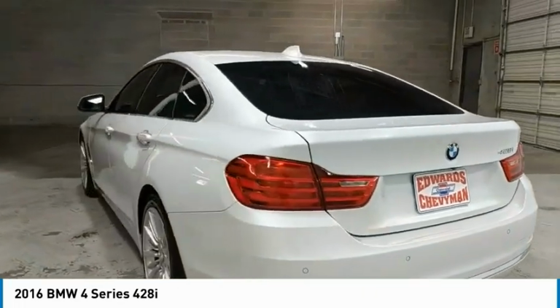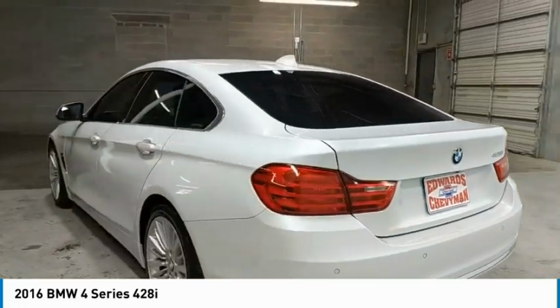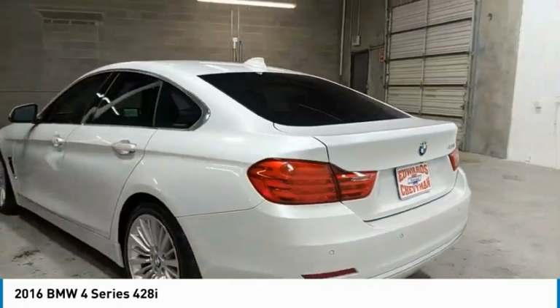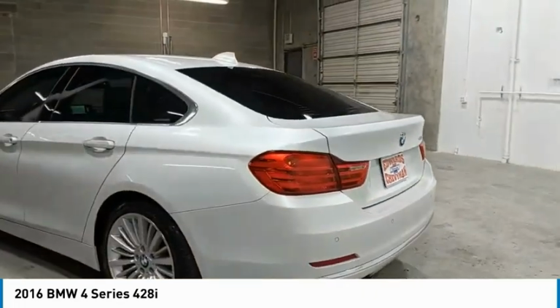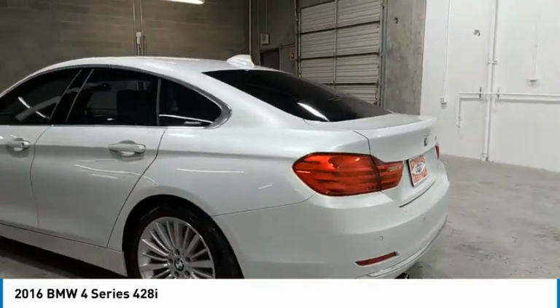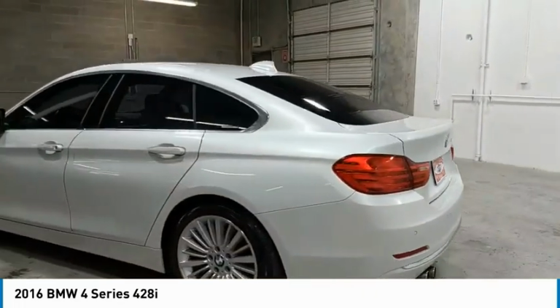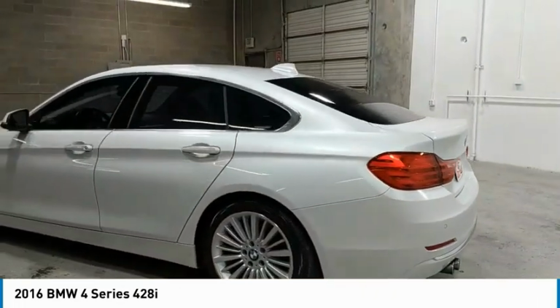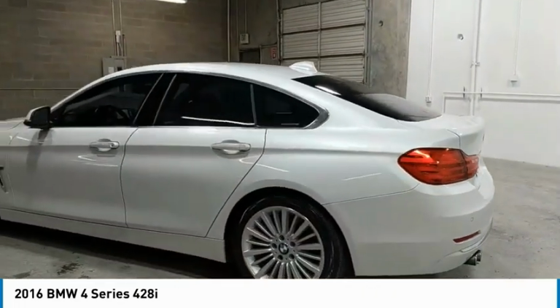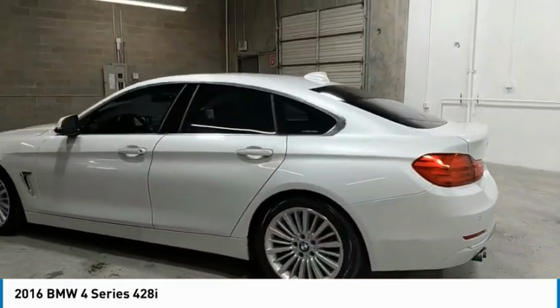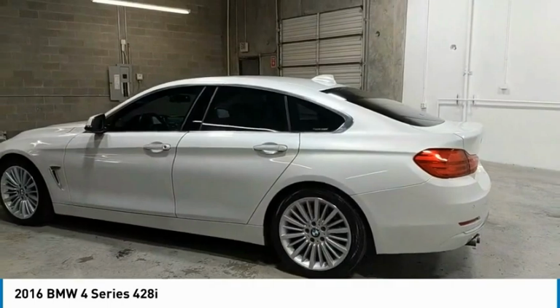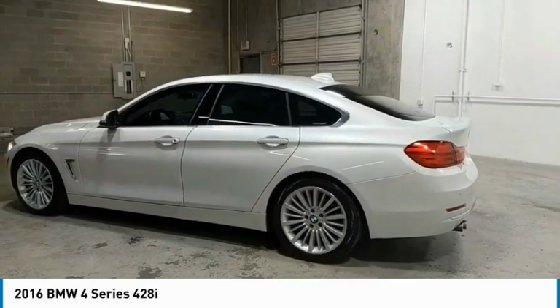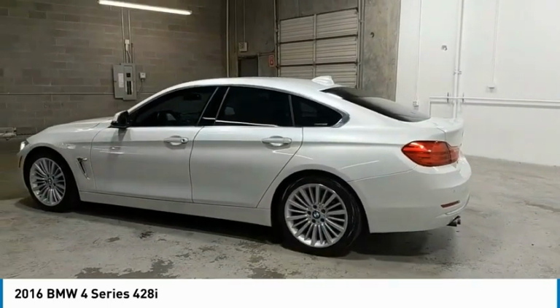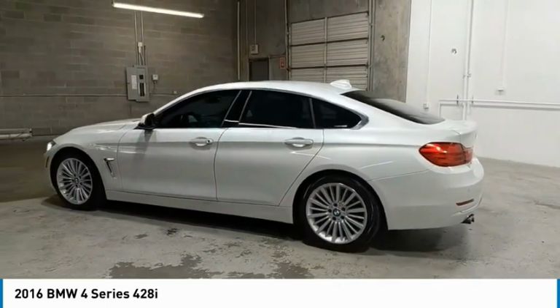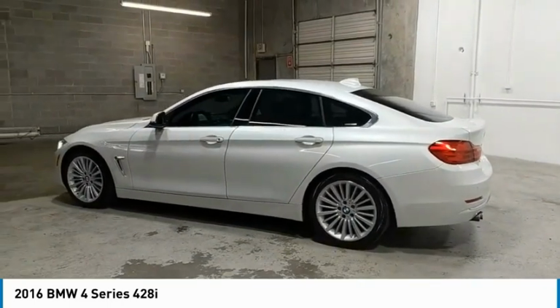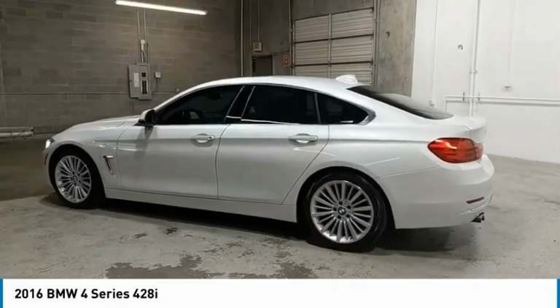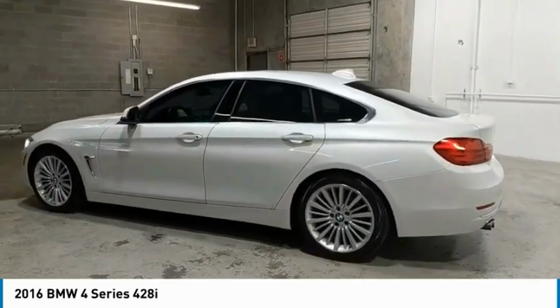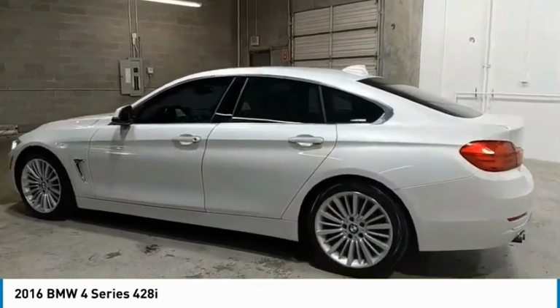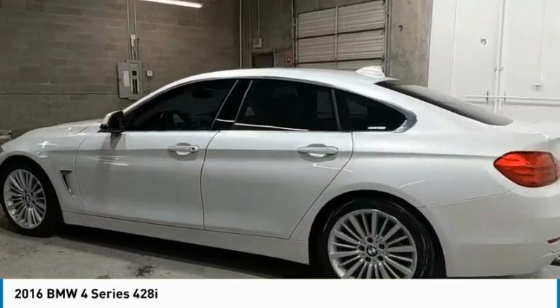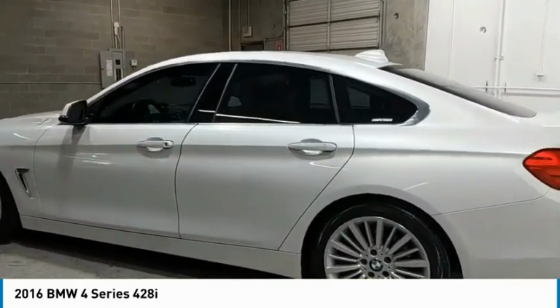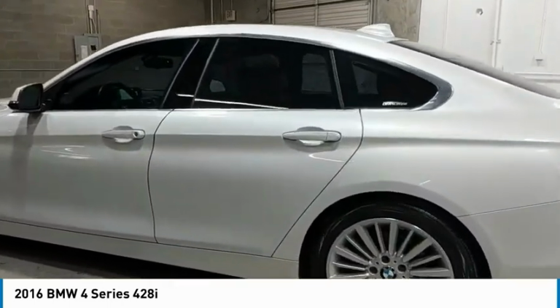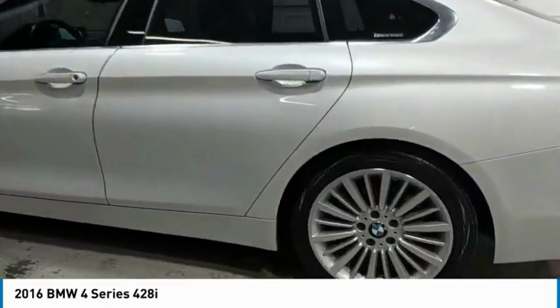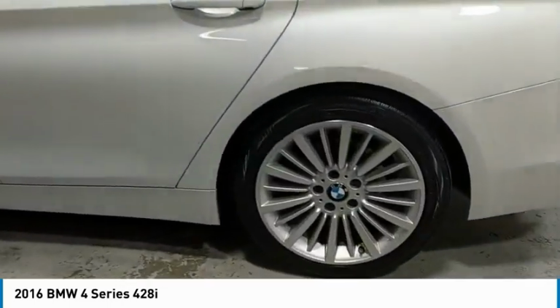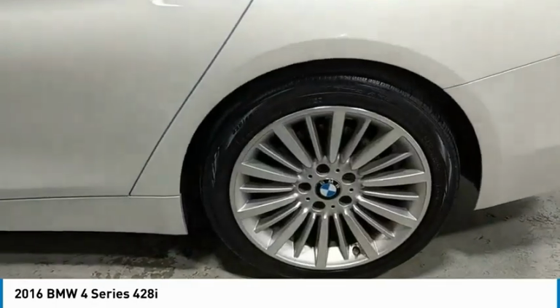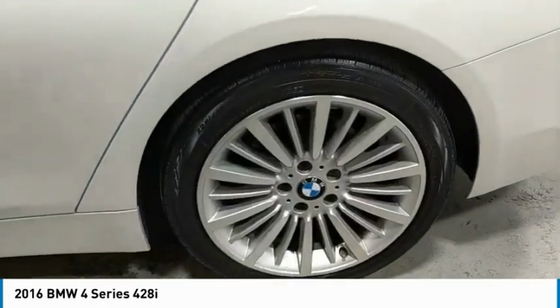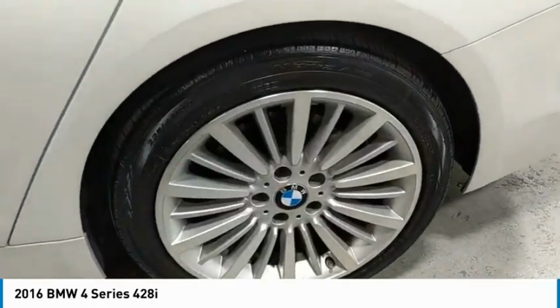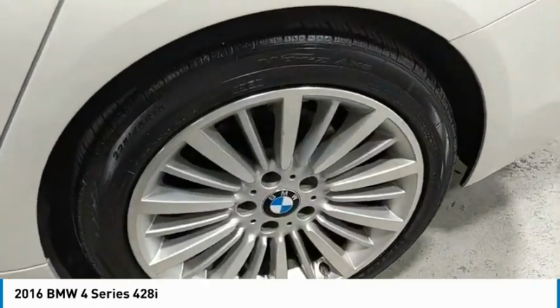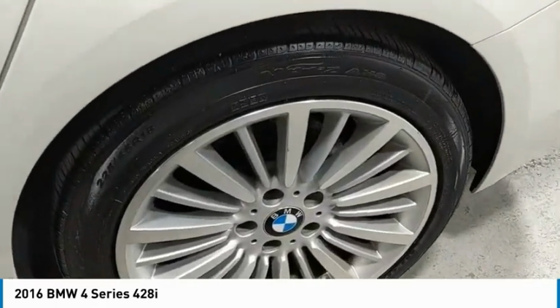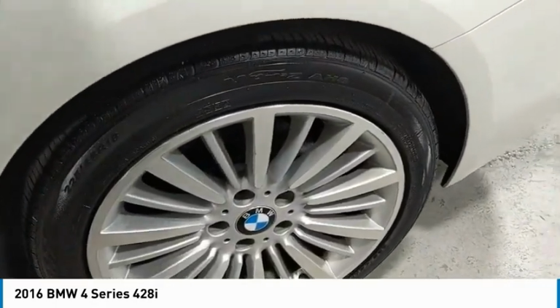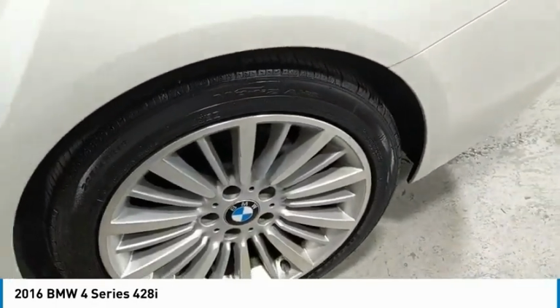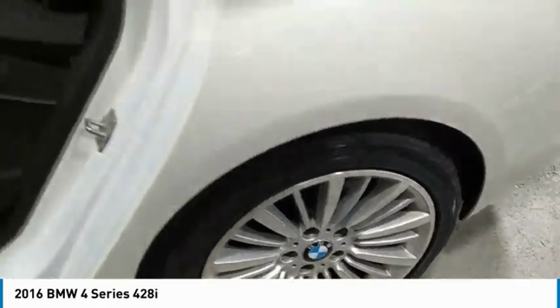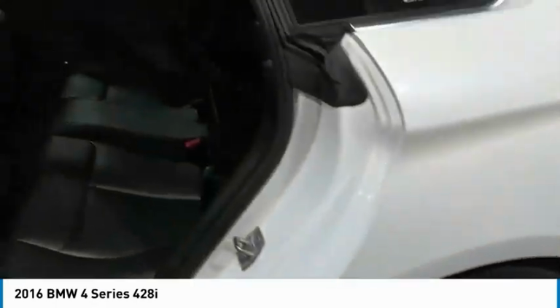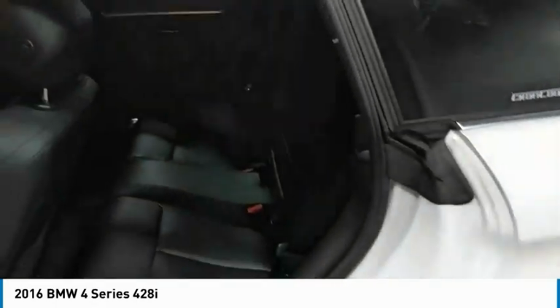Aluminum wheels, heated side mirrors, traction control, daytime running lights, remote keyless entry, fog lights, remote trunk release, headlights auto-off, mirror memory, security system.